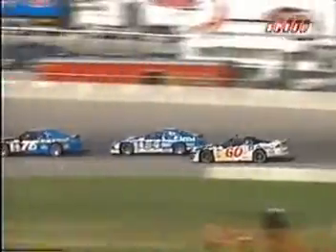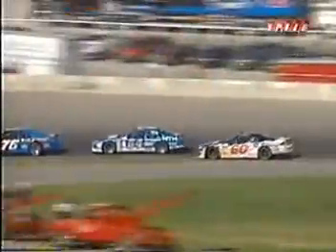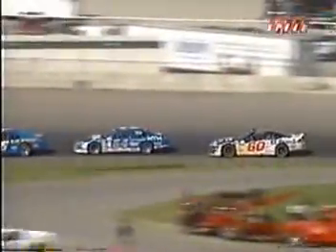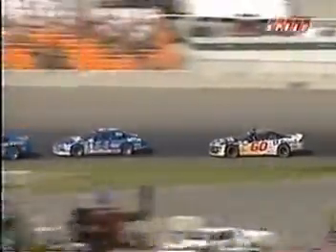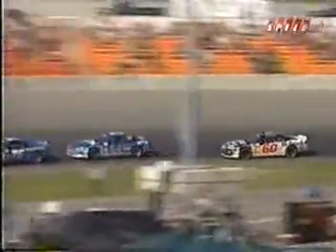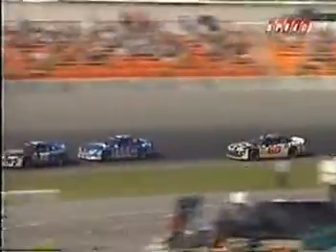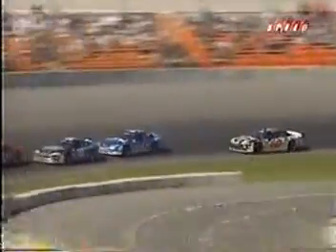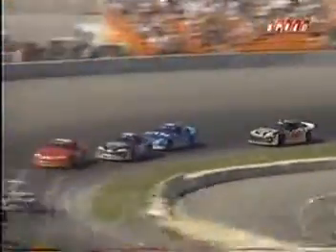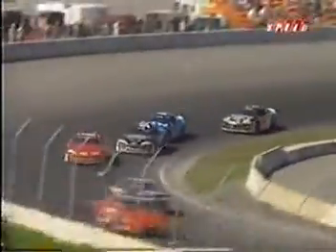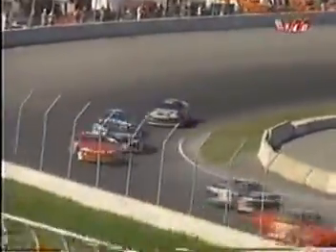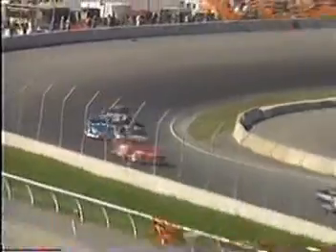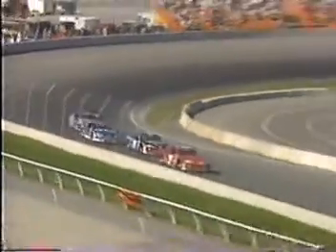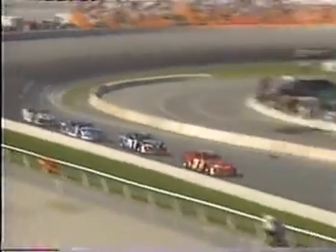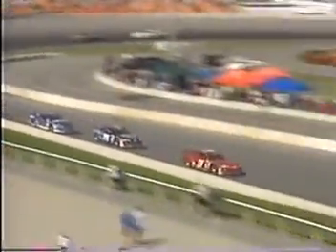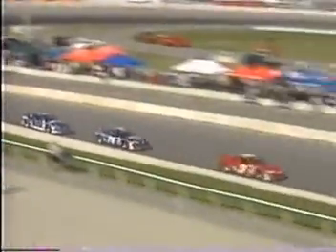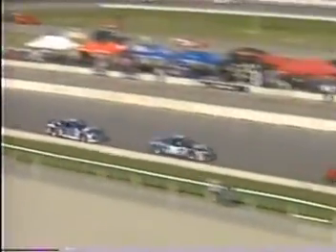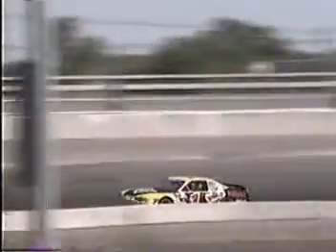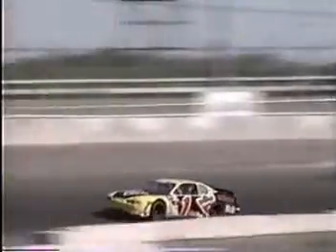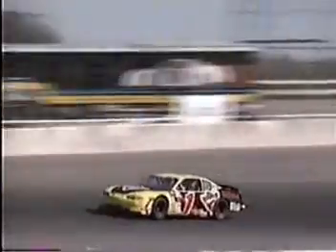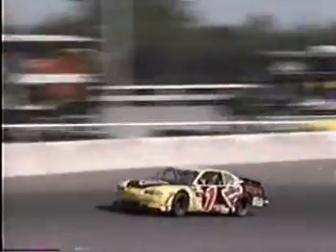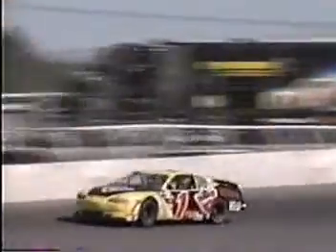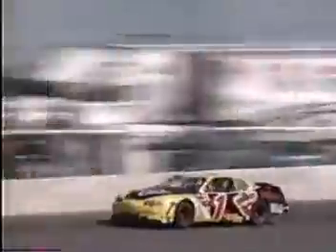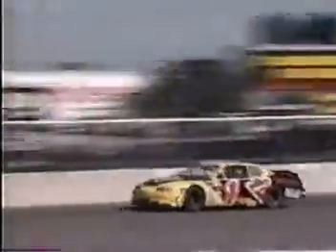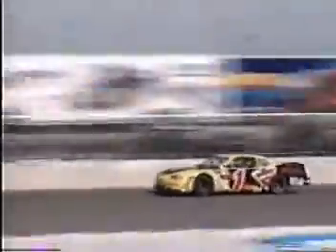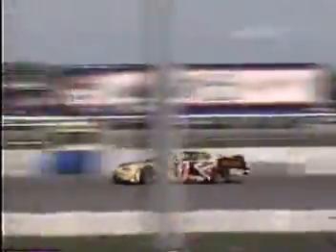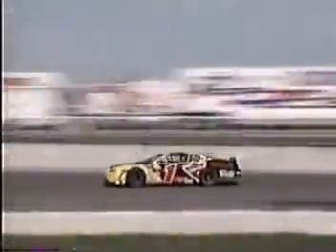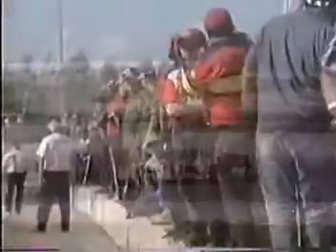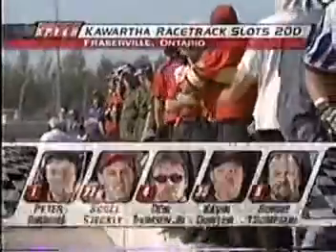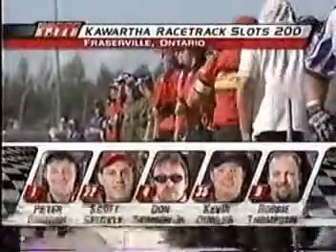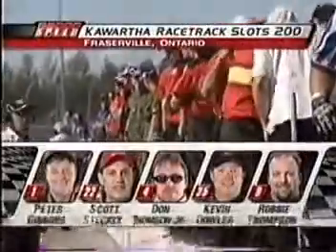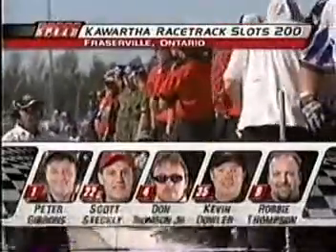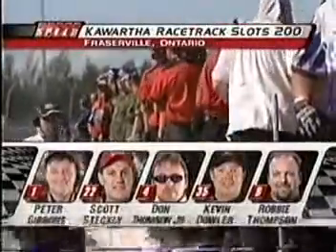Well, here's the battle going on for 6th, 7th and 8th. 76 Al Turner has been passed as number nine, Robbie Thompson is up into fifth.